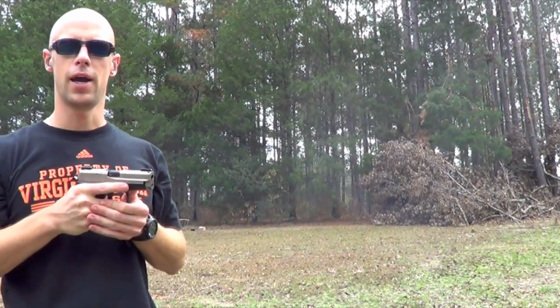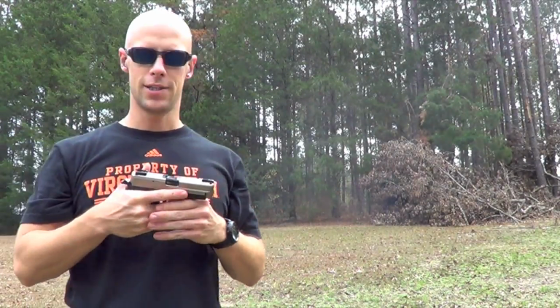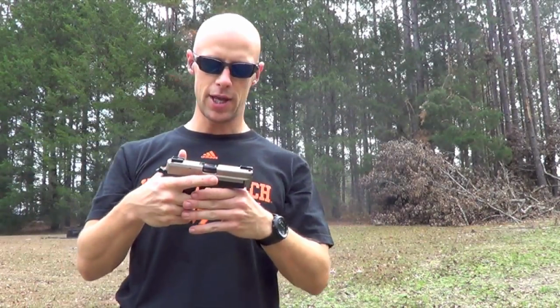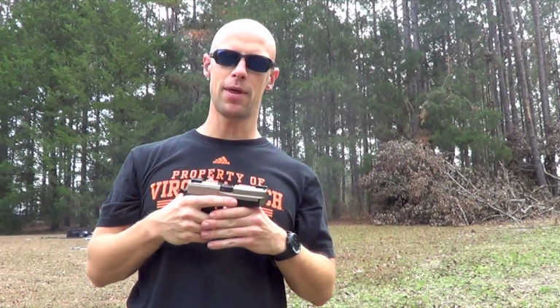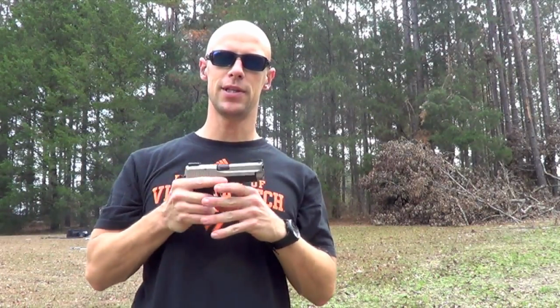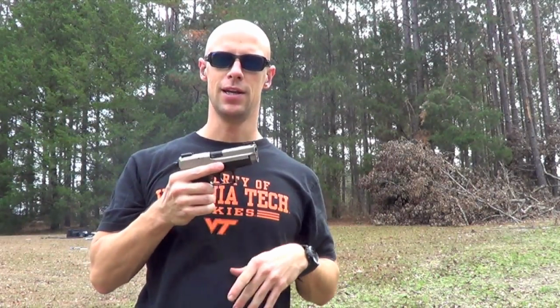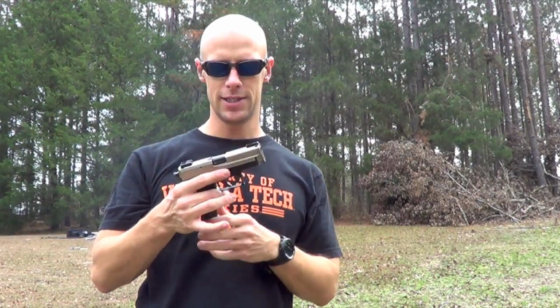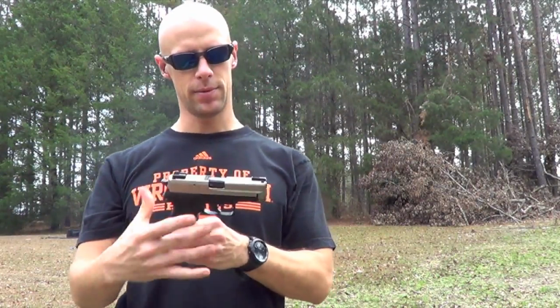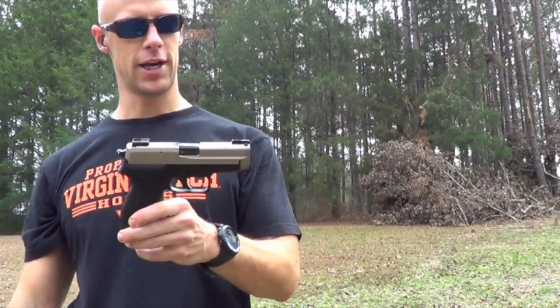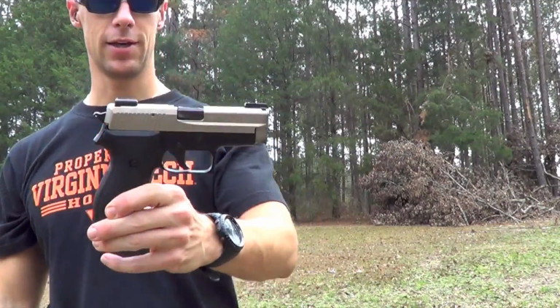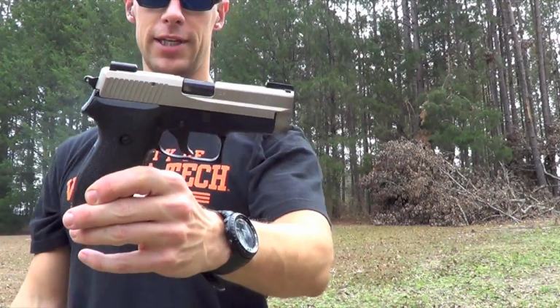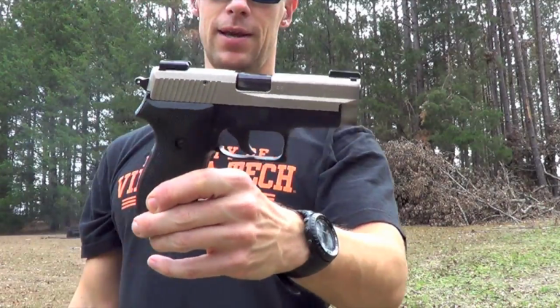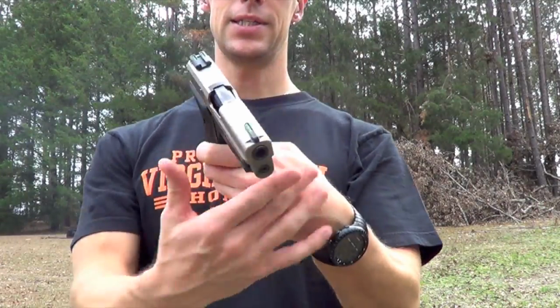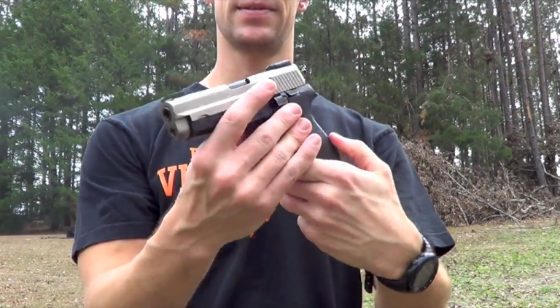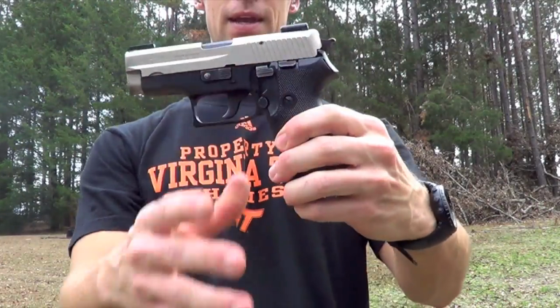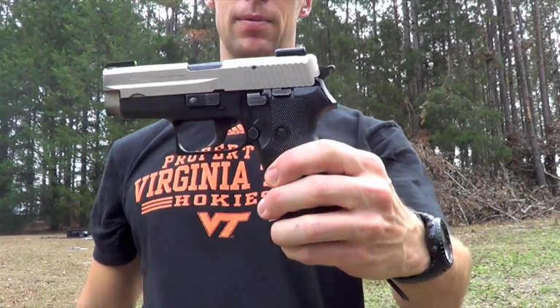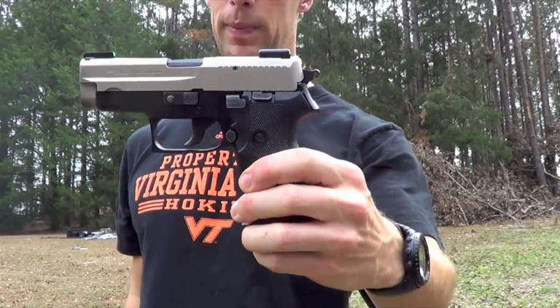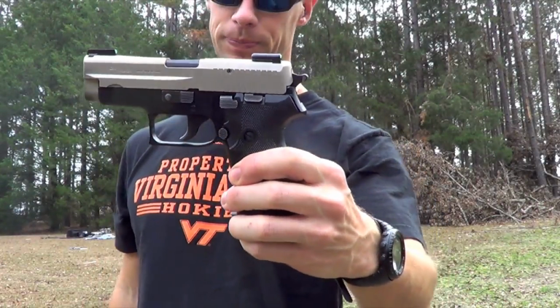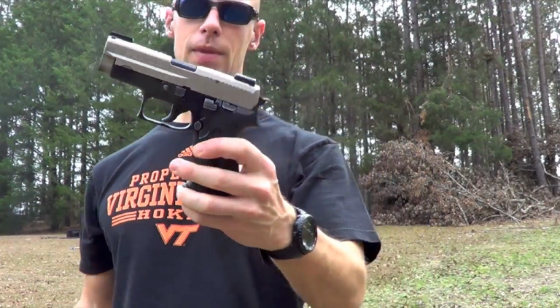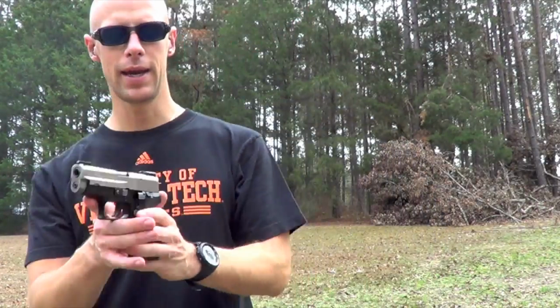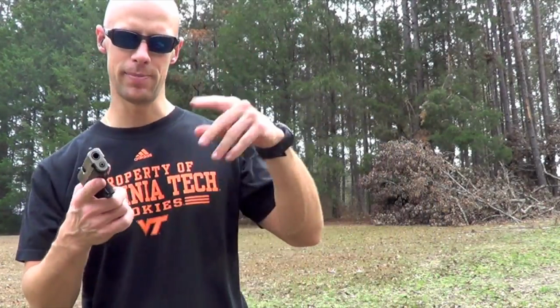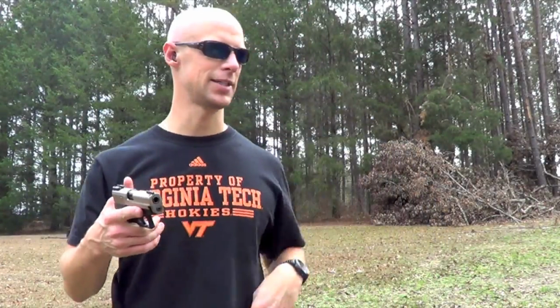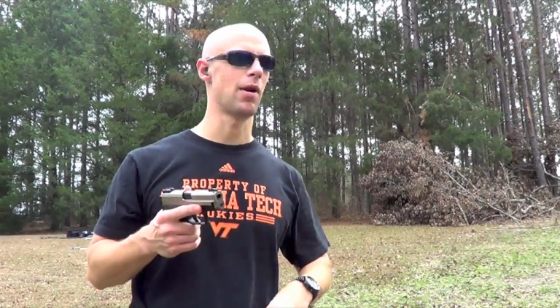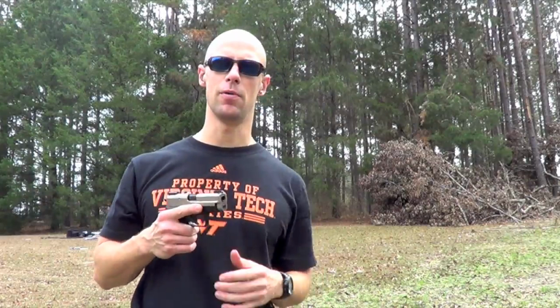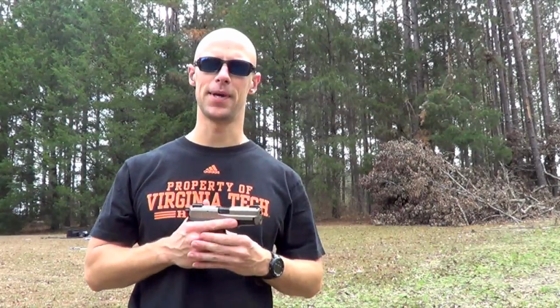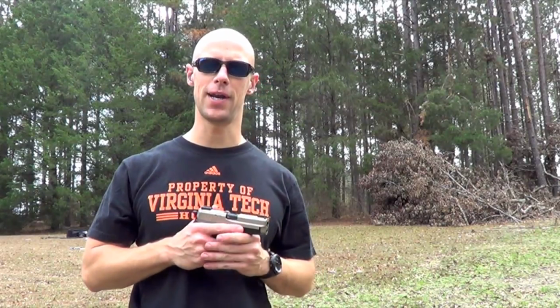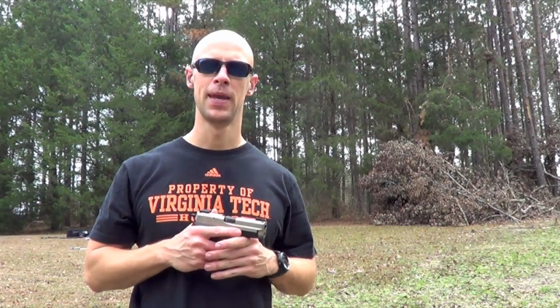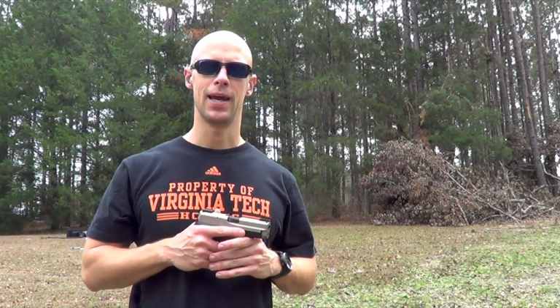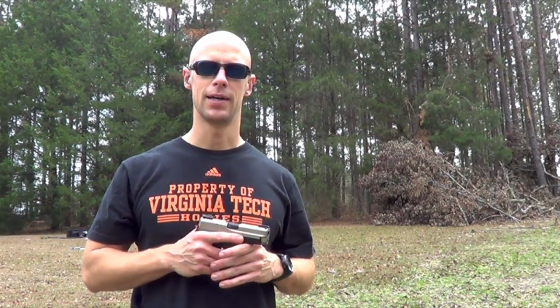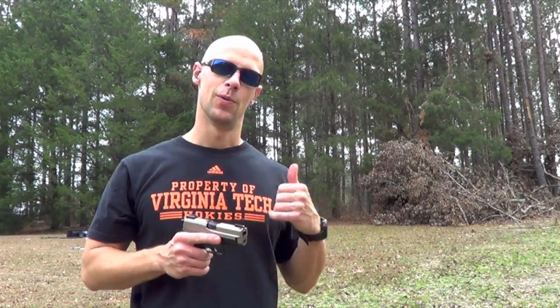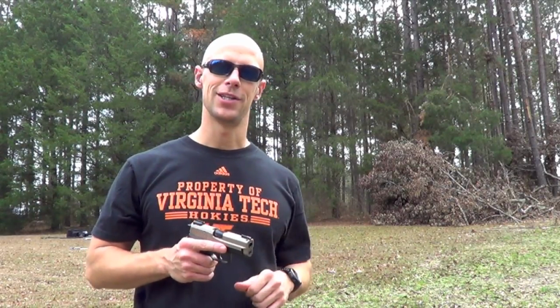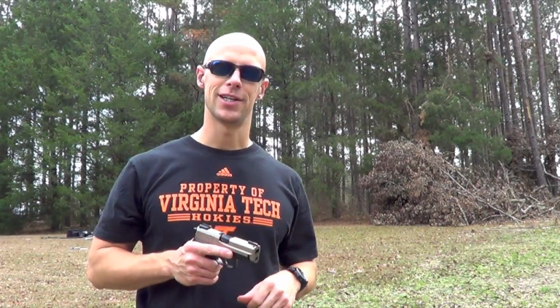Alright guys, you saw the ammo we're using today — this is the gun we're using today. It's the old Sig P6 9mm, and I'll post the barrel specs and everything right below where I'm talking, and we'll get into the gel test.